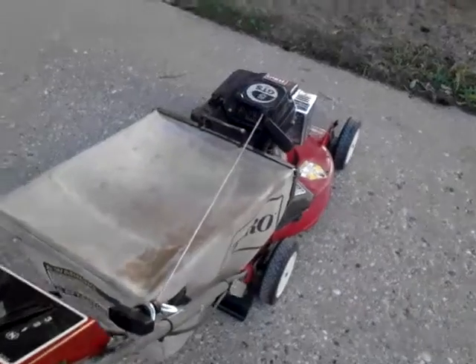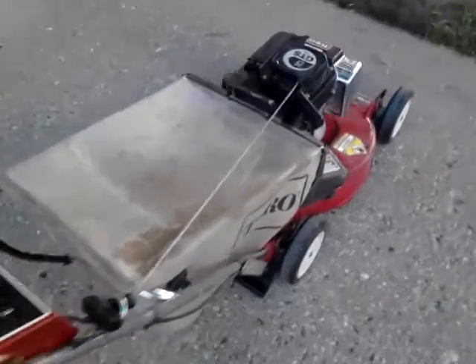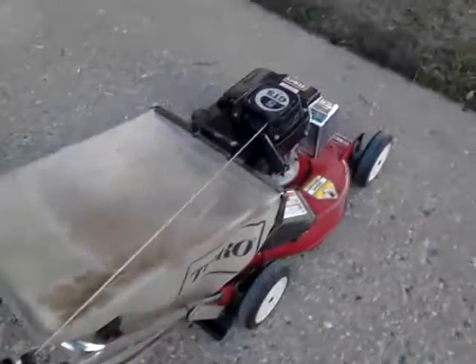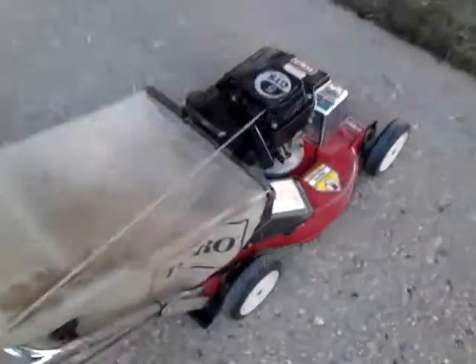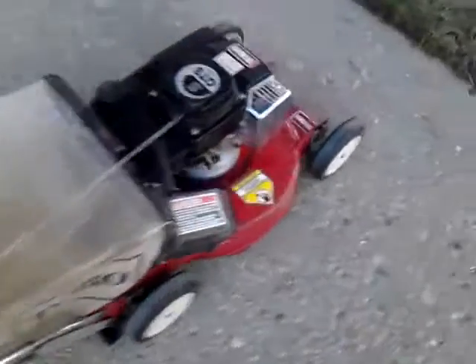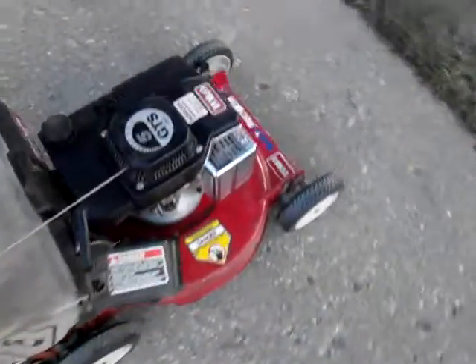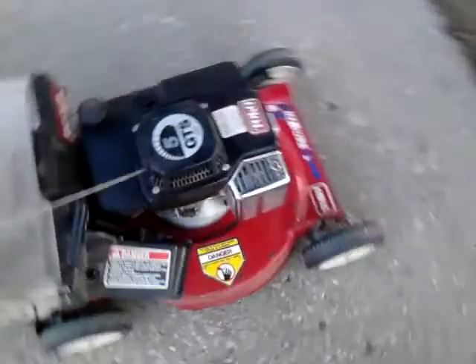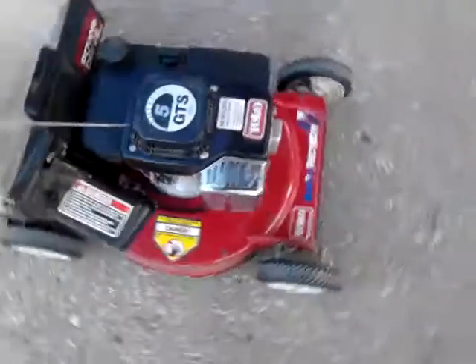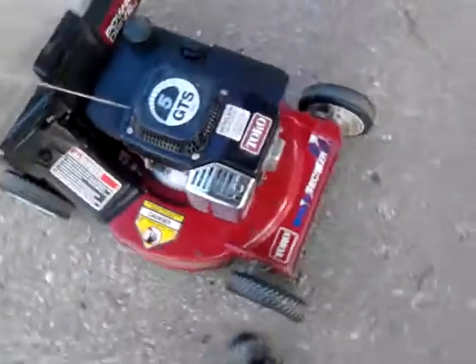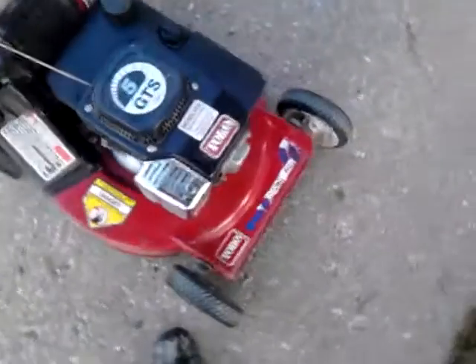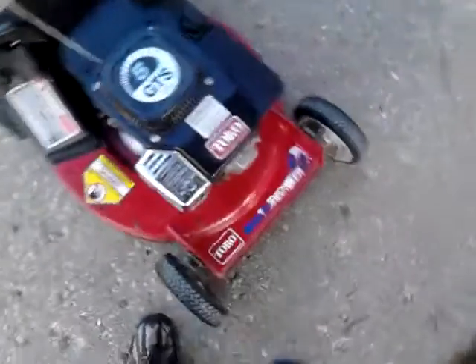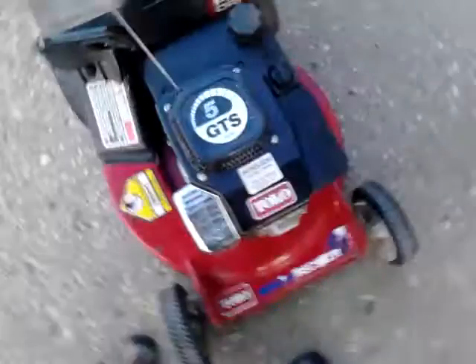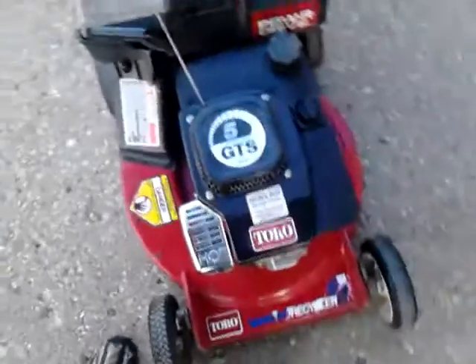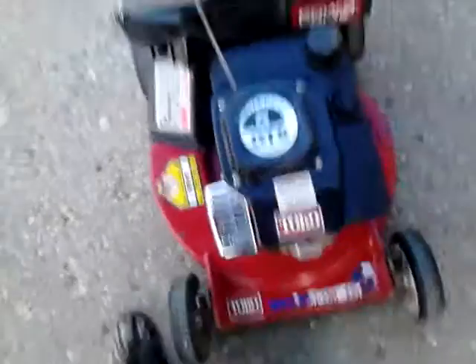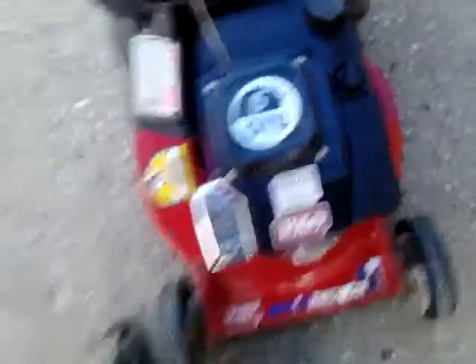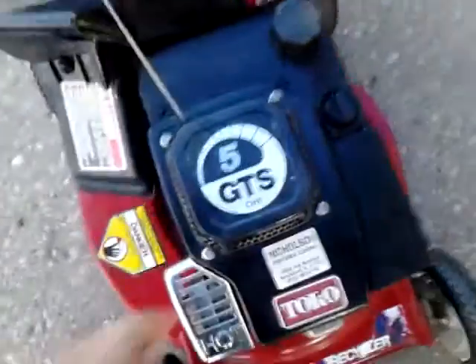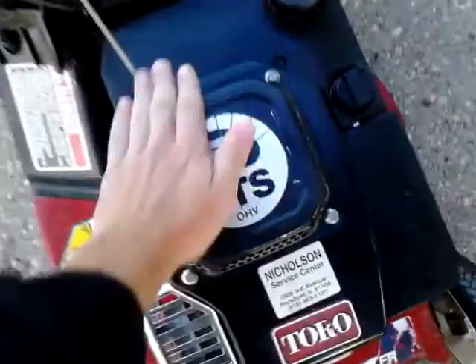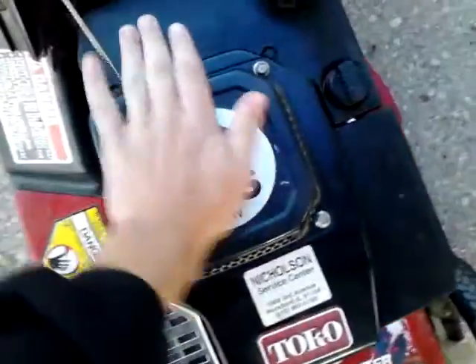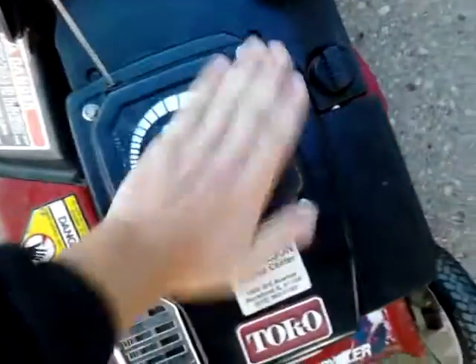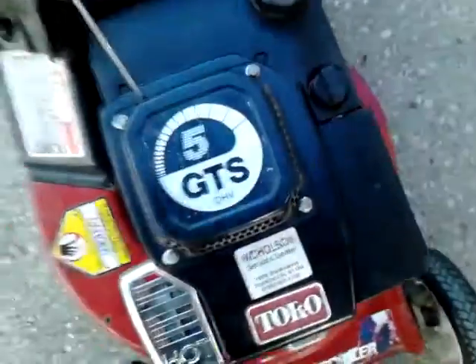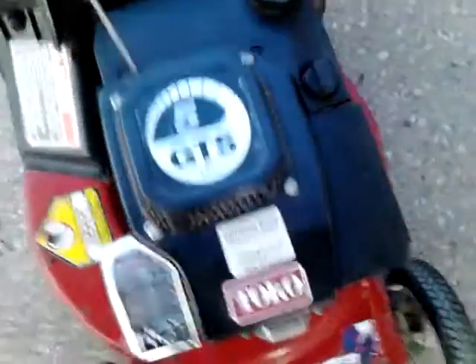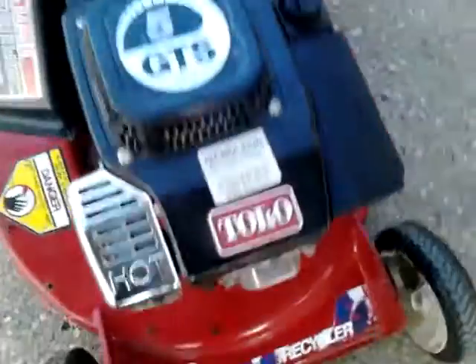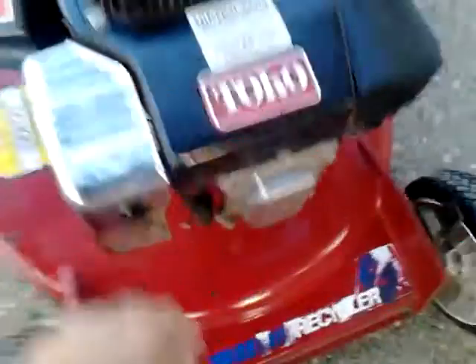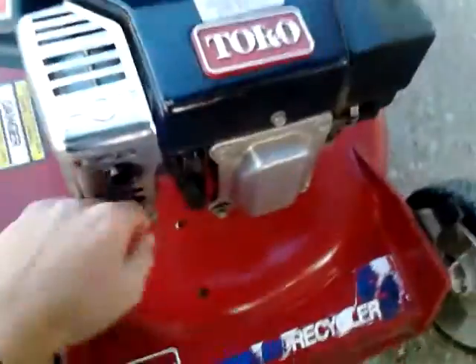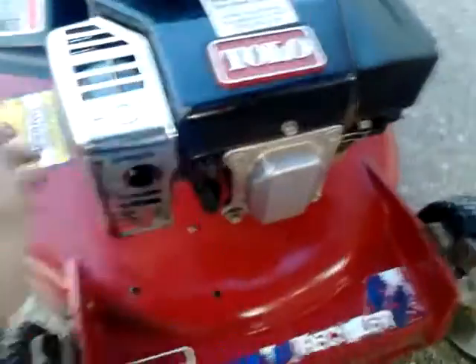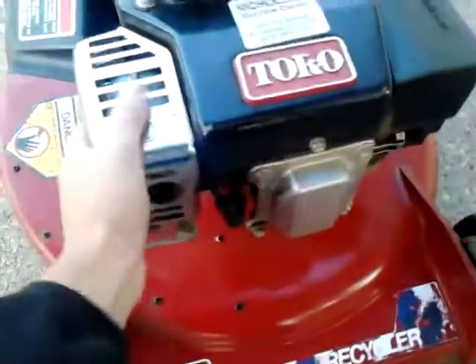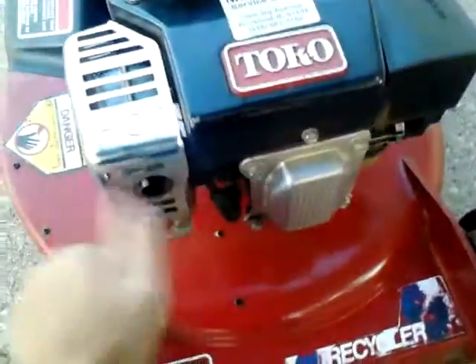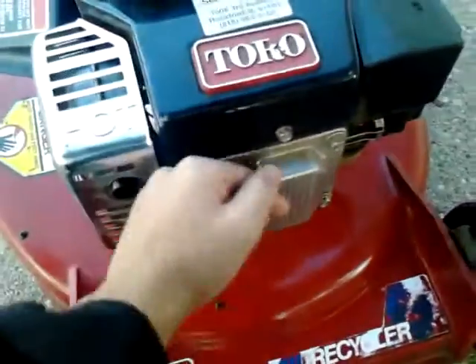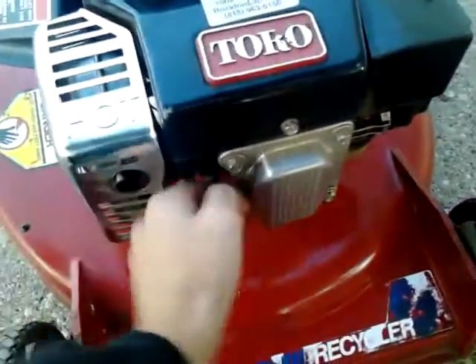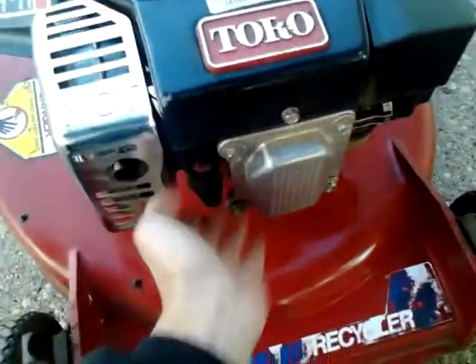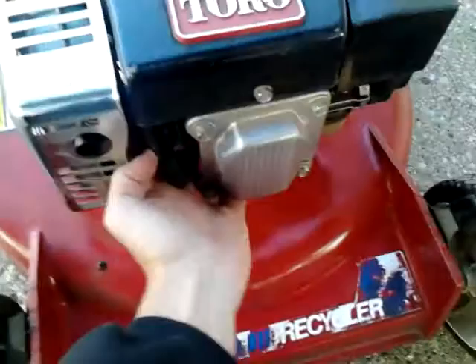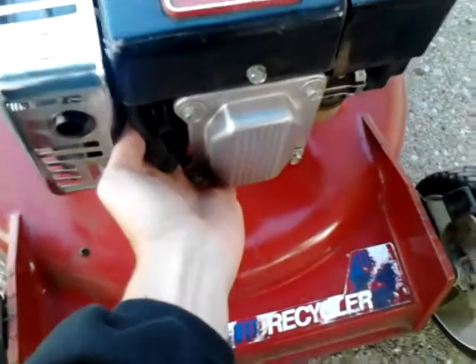Alright YouTubers, I'd give you guys a cold start of my Toro Recycler 22. It's got a 5.4 Suzuki on it. As you can see, it is 100% completely cold.